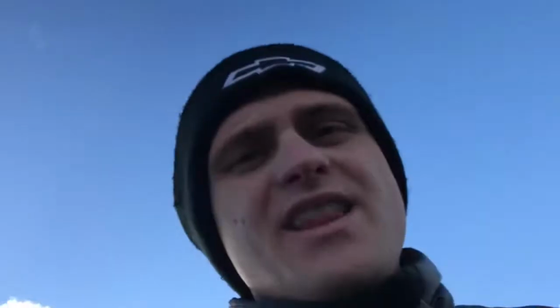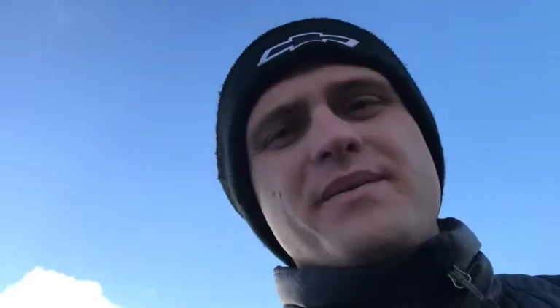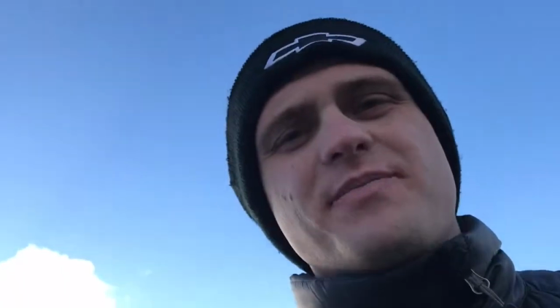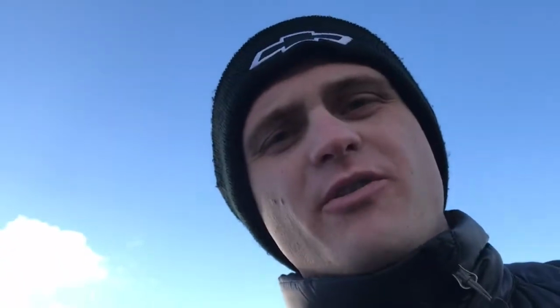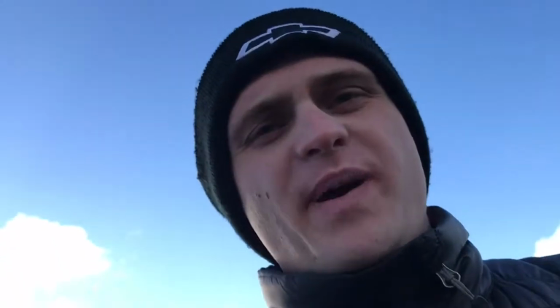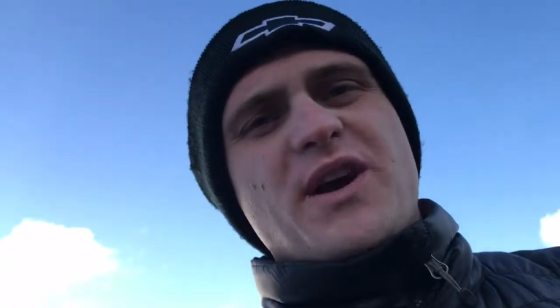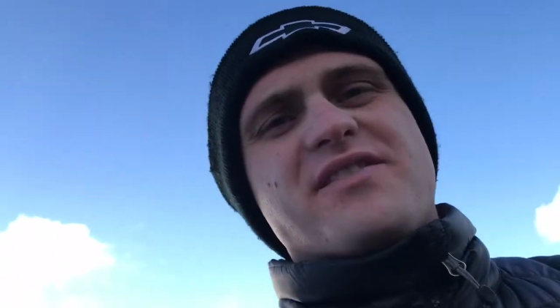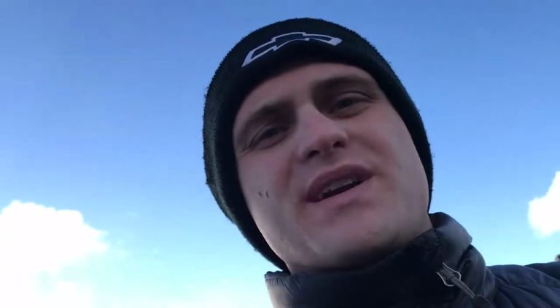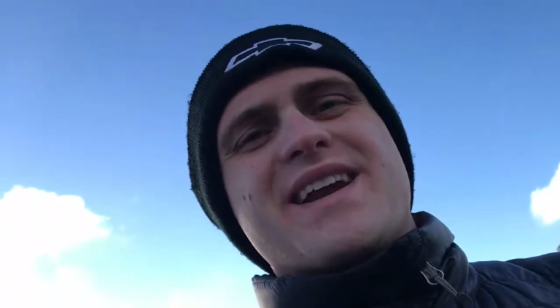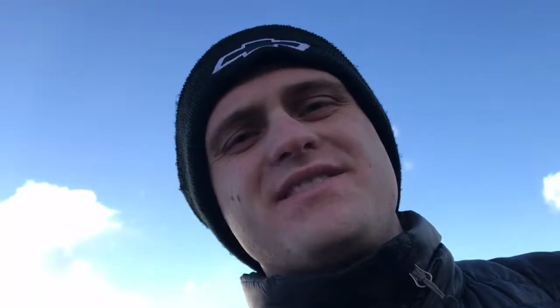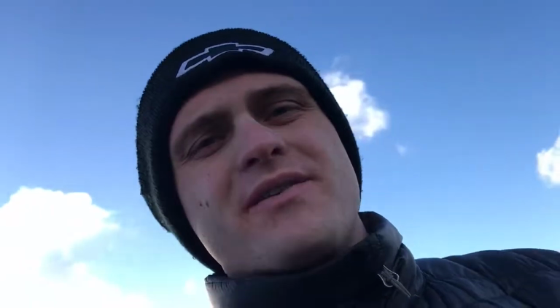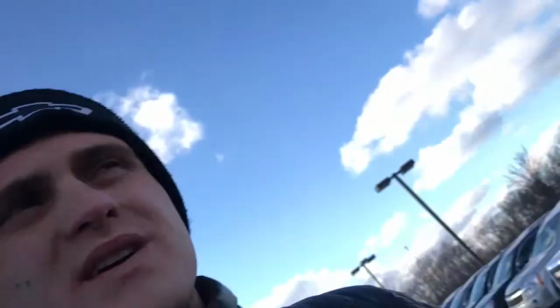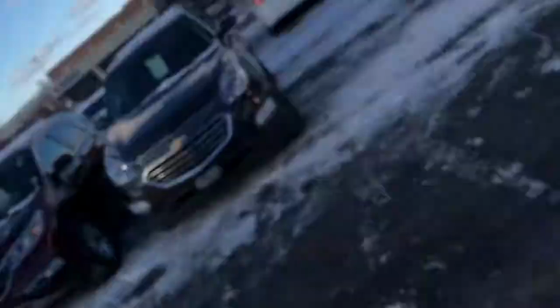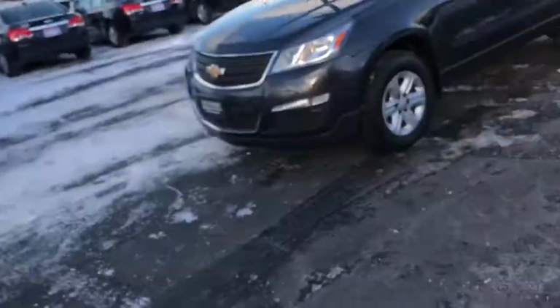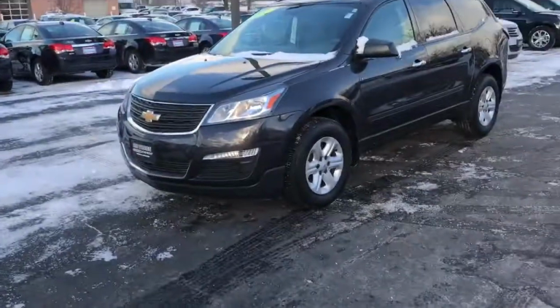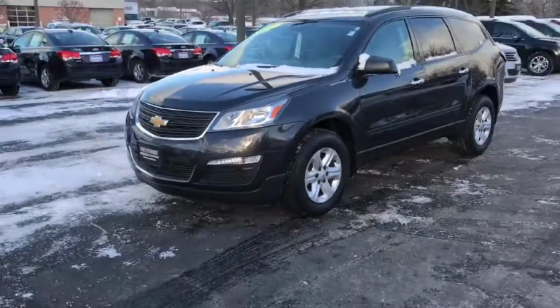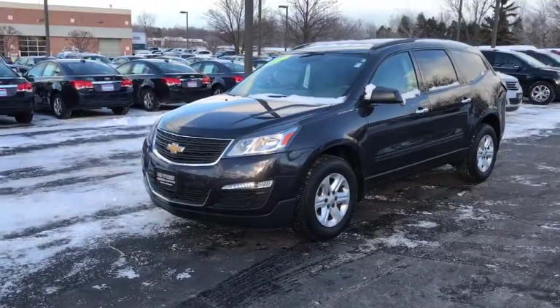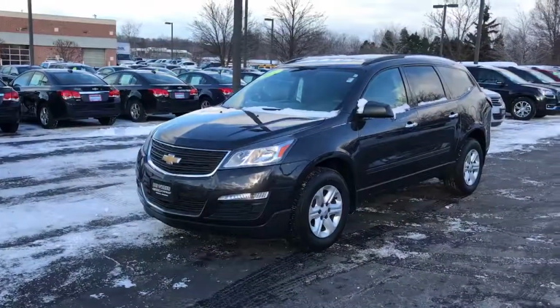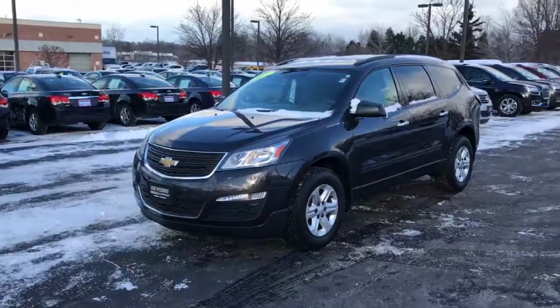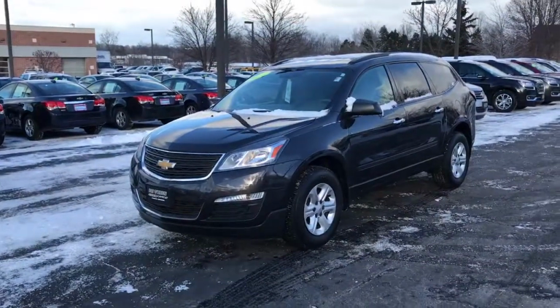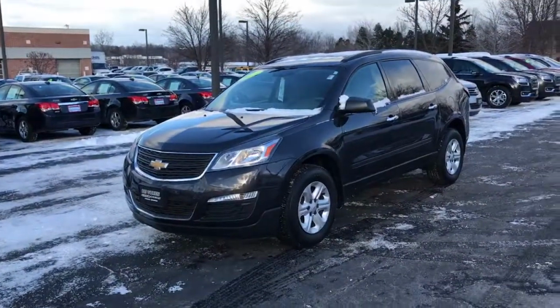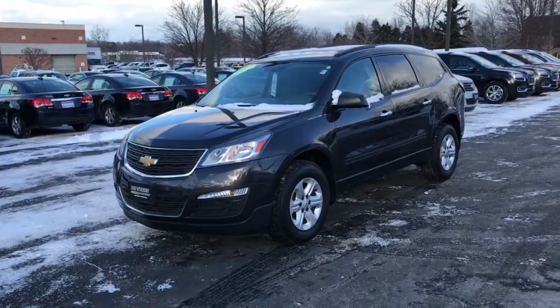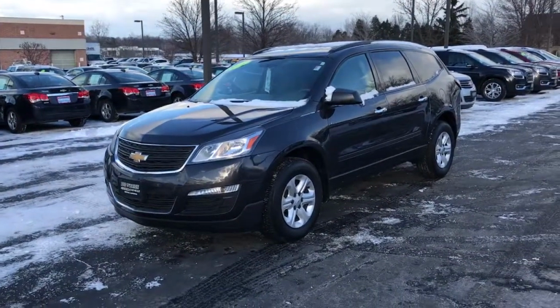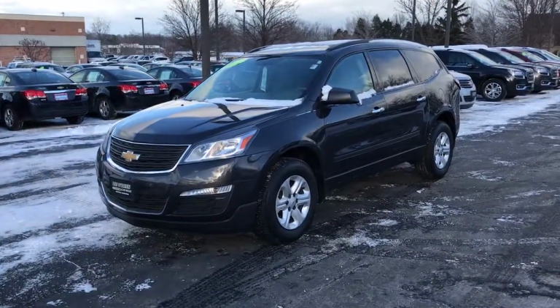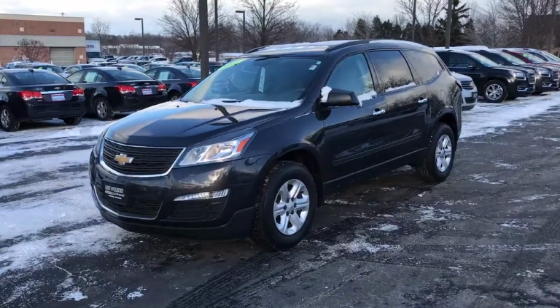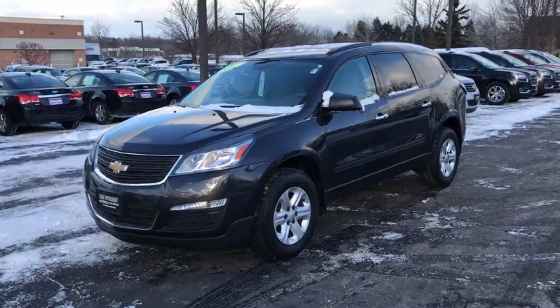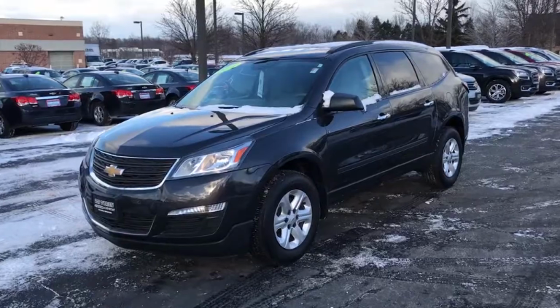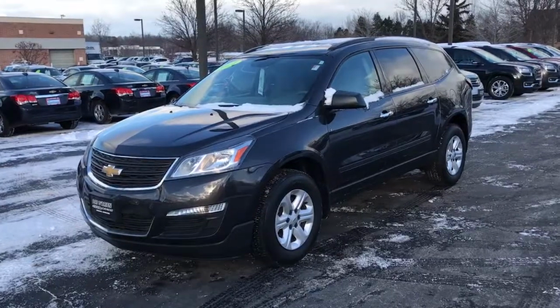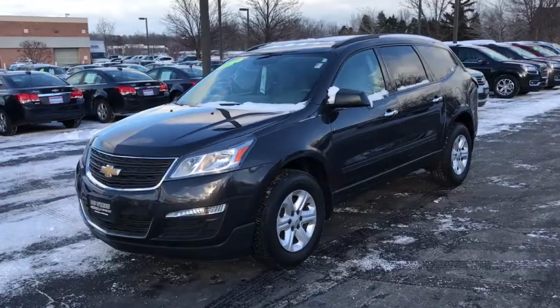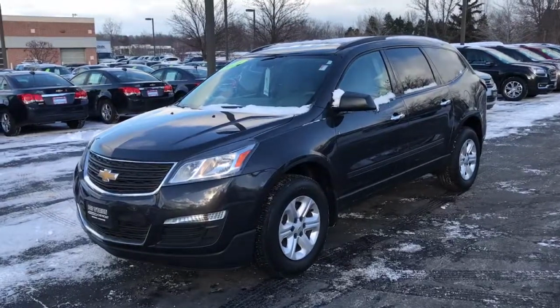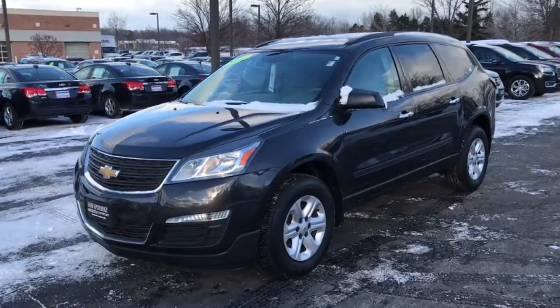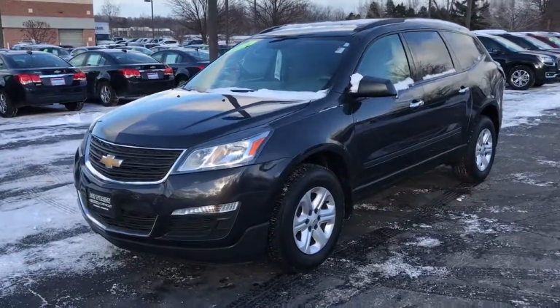Hello, my name is Jeff Bayura from Pat O'Brien Chevrolet in Westlake. I received your internet request on the 2014 Chevrolet Traverse LS. I'm going to do a quick video to give you a better idea of what it's all about.